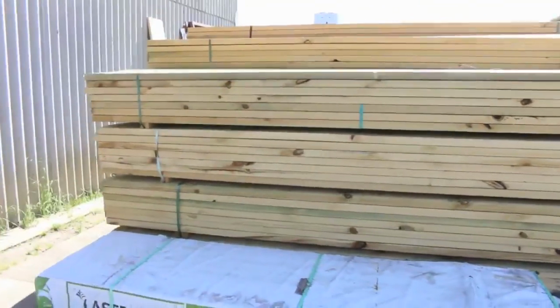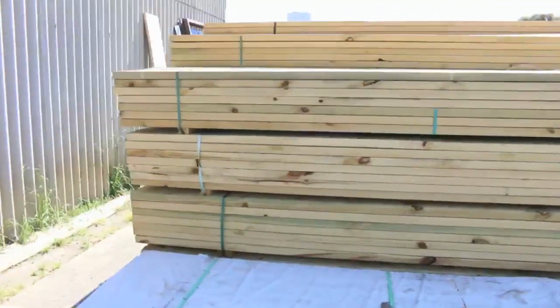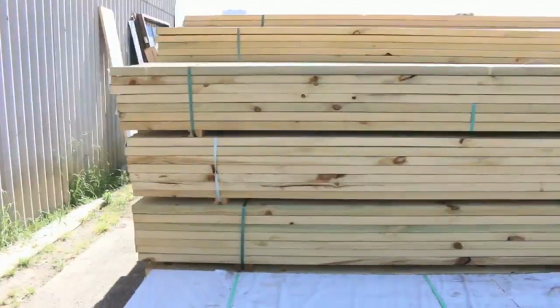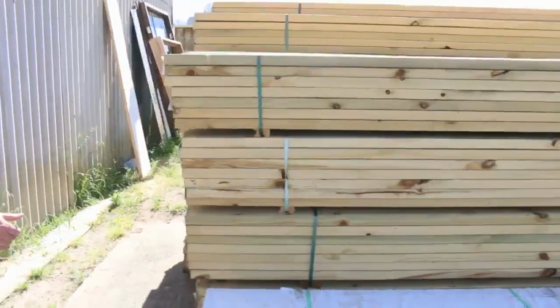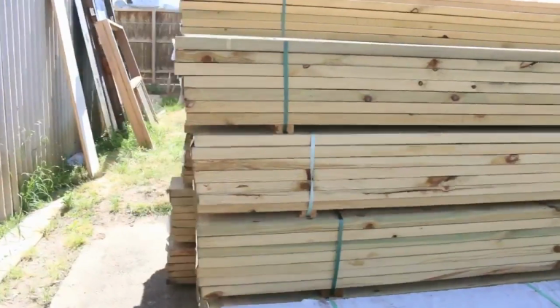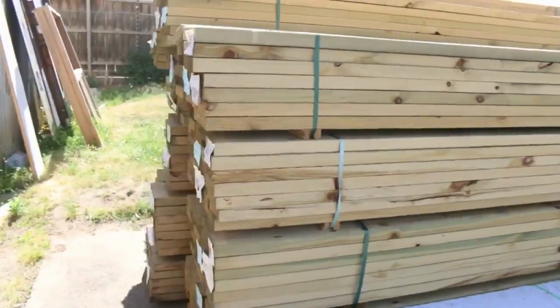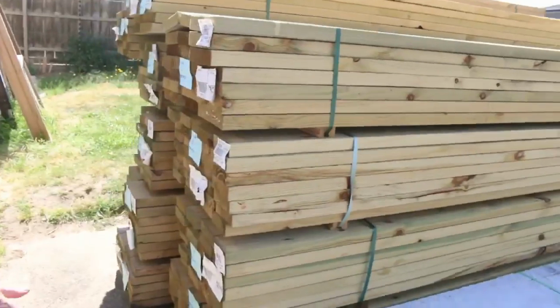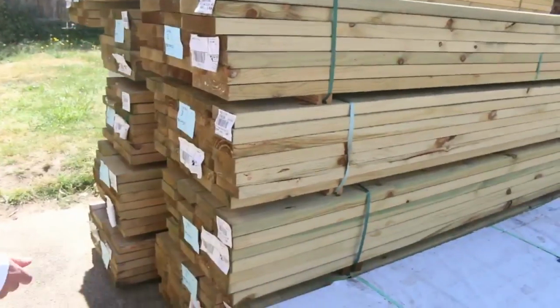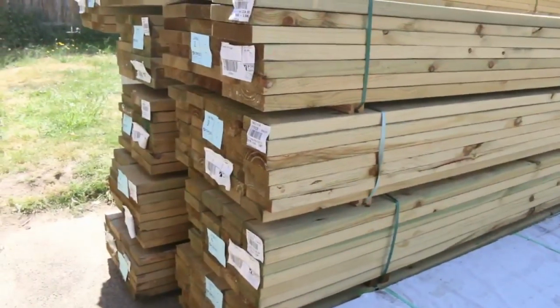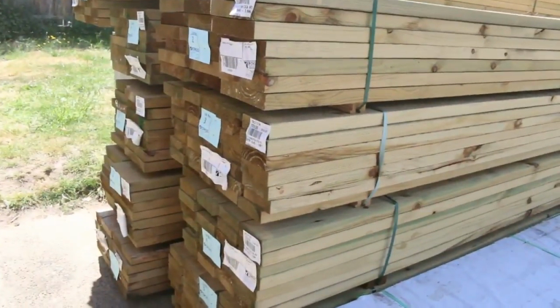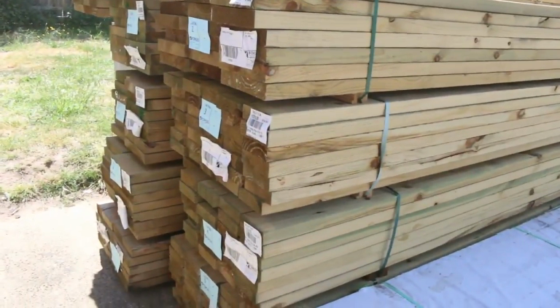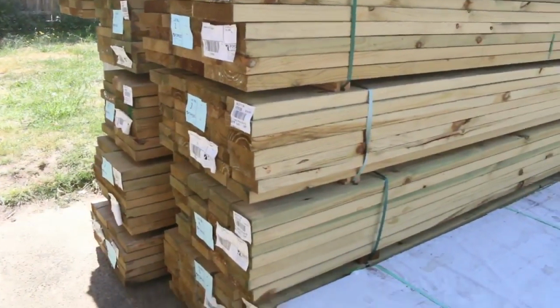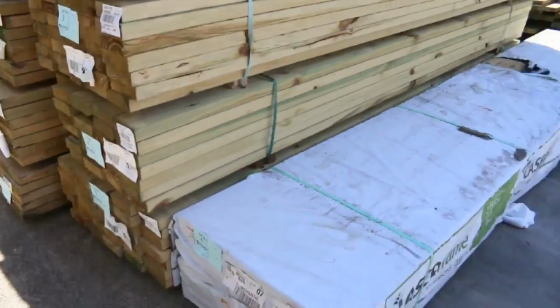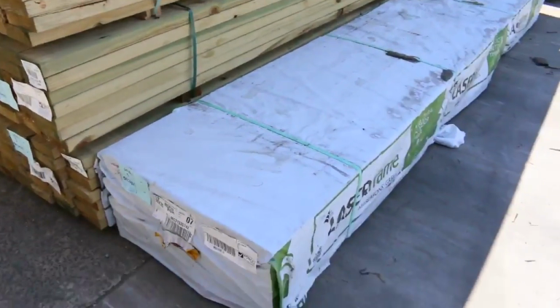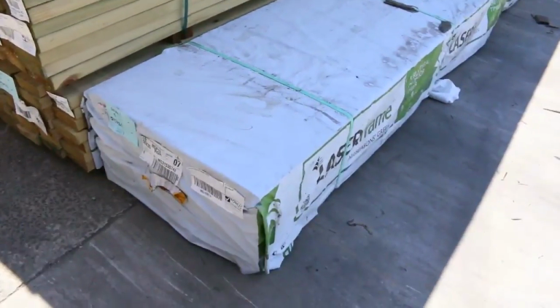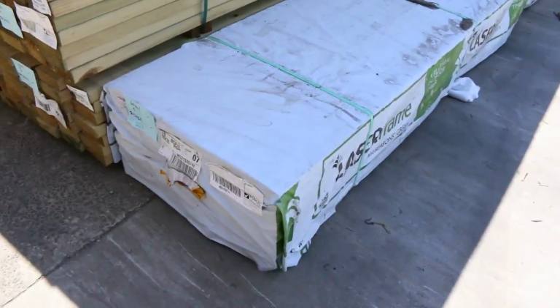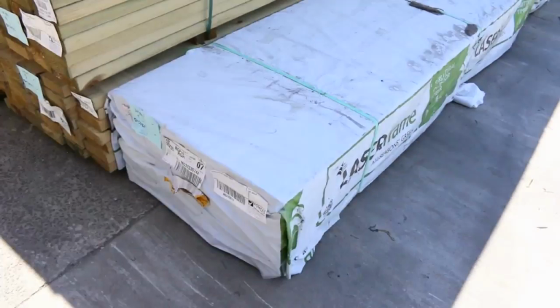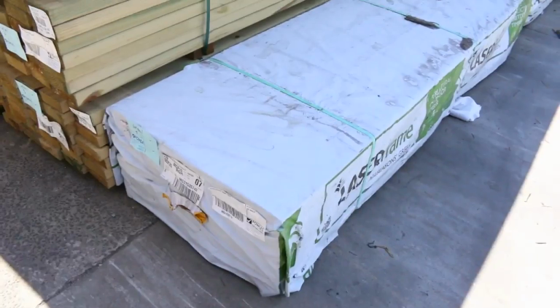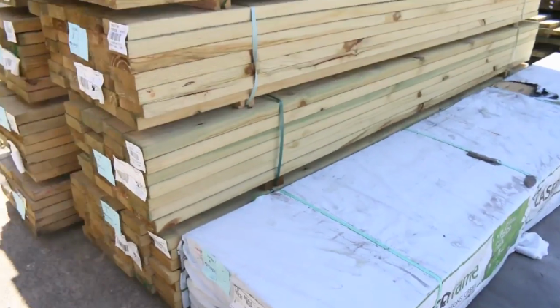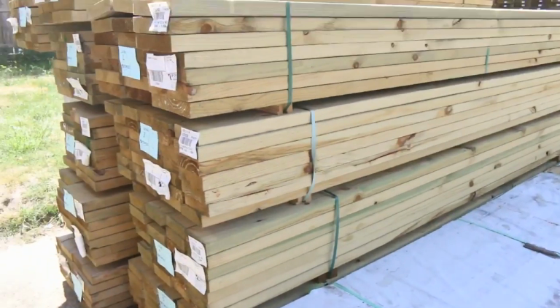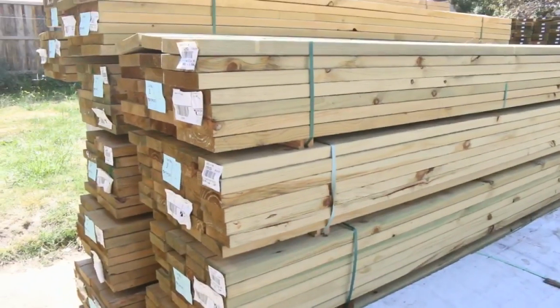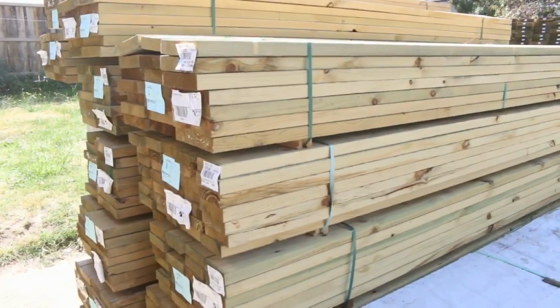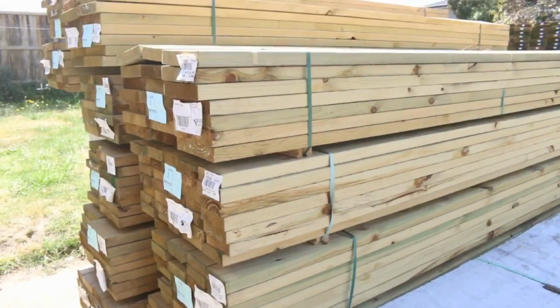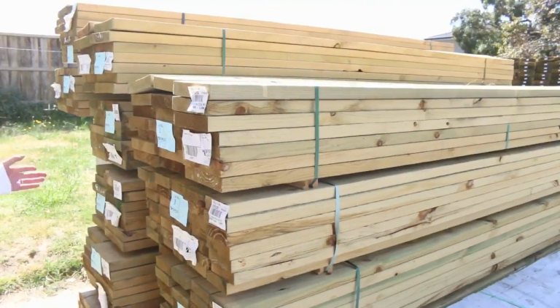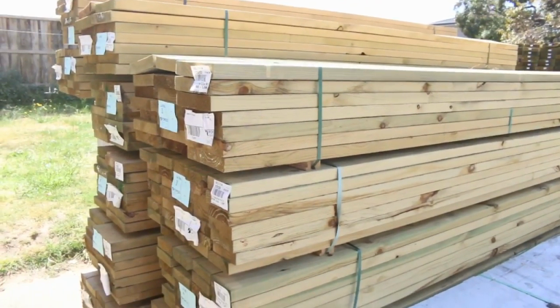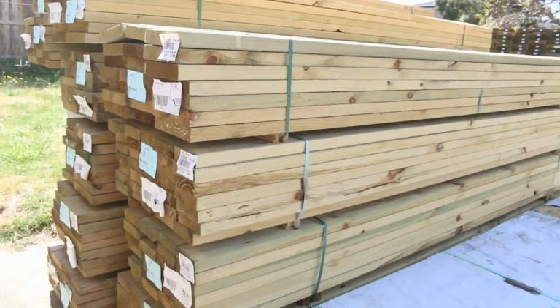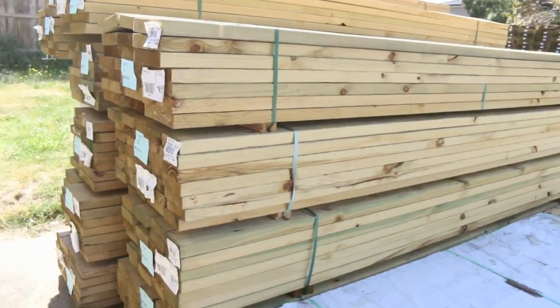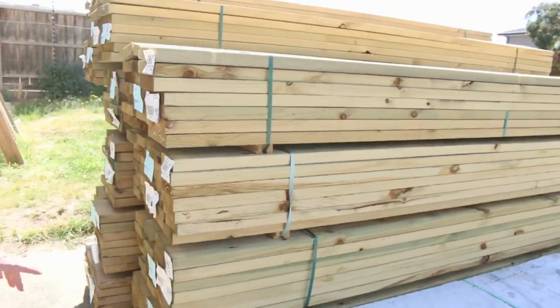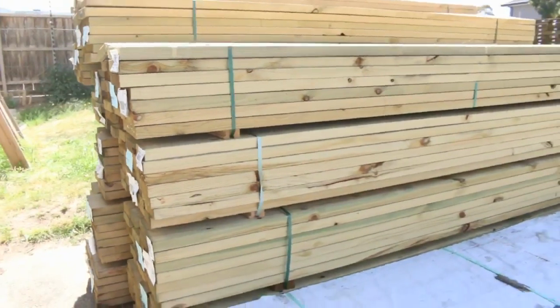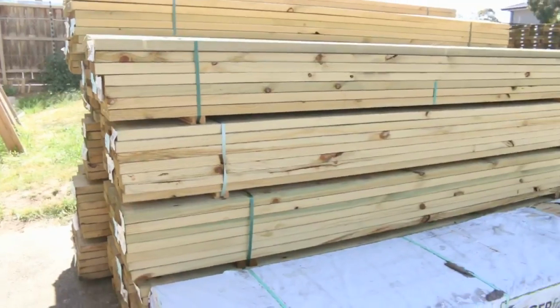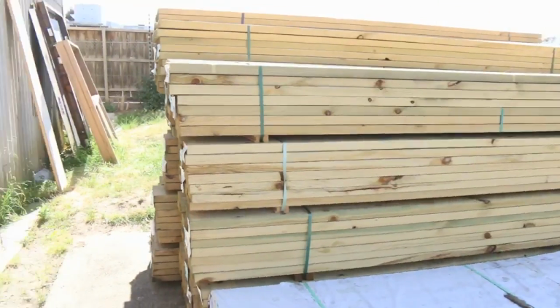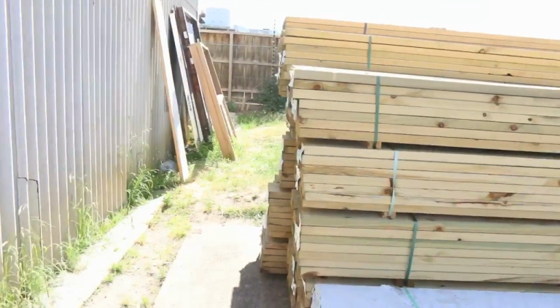Lot number one here tomorrow is a pack of 90x35 treated pine MGP10 structural treated pine. In behind there we've got a few packs of other treated pines — some 240x45, some 140 there as well. Yeah, it's a nice little start there tomorrow.